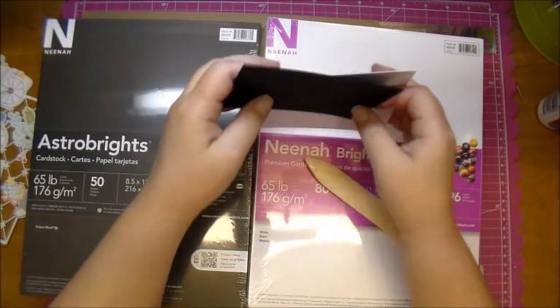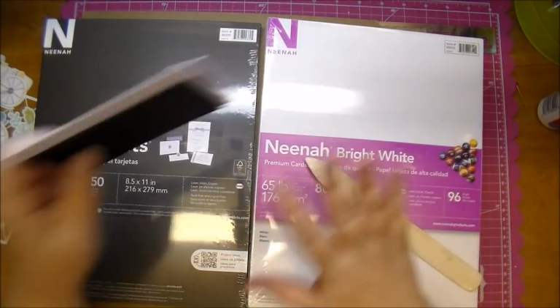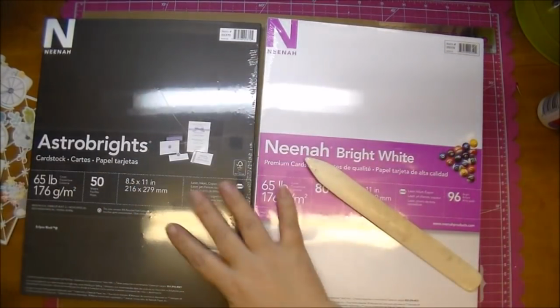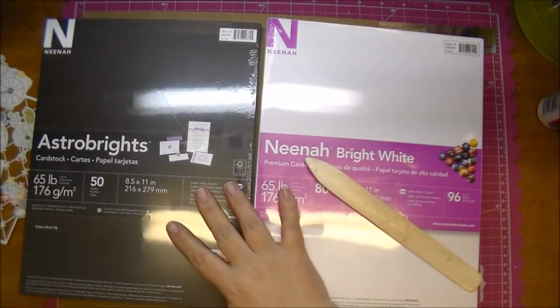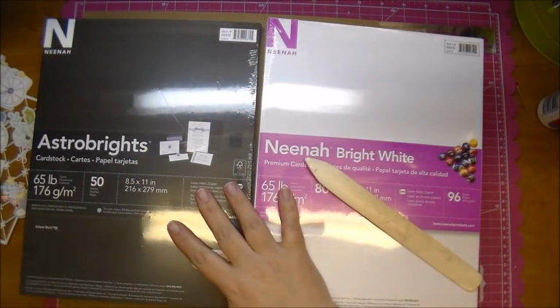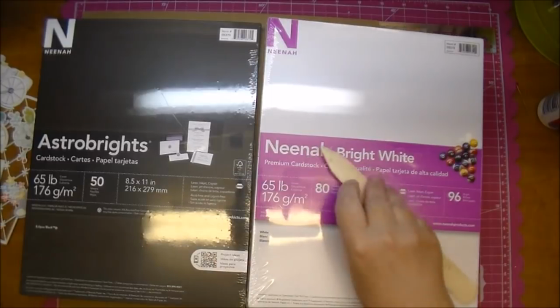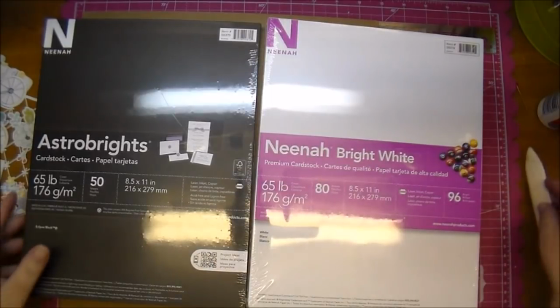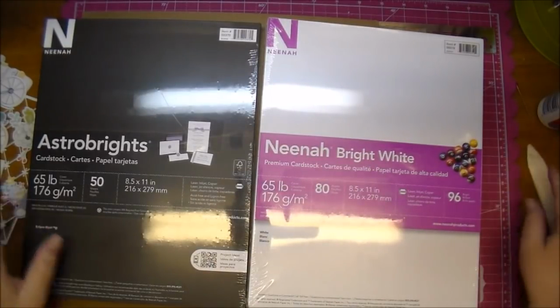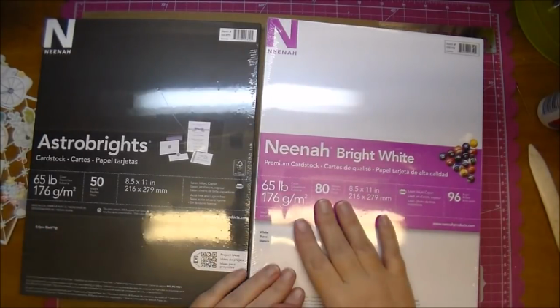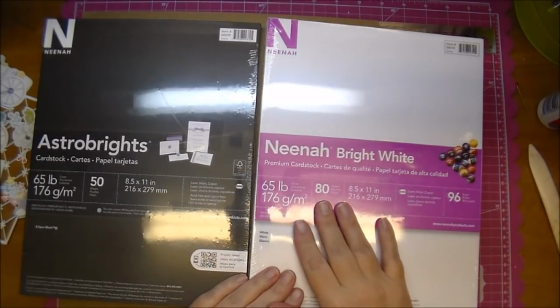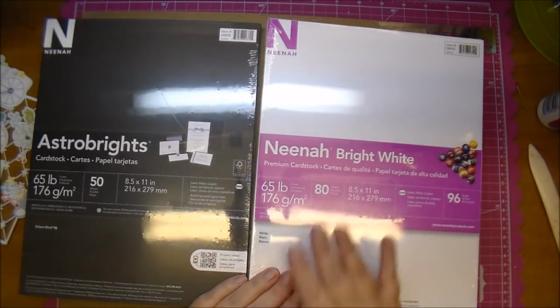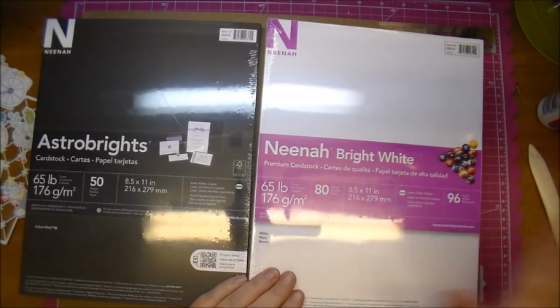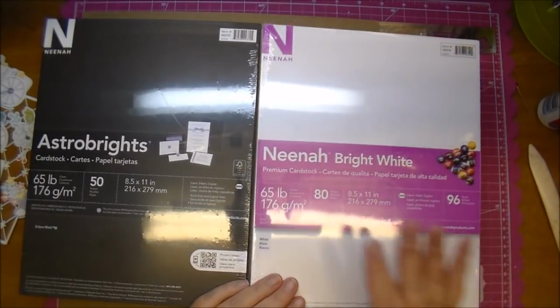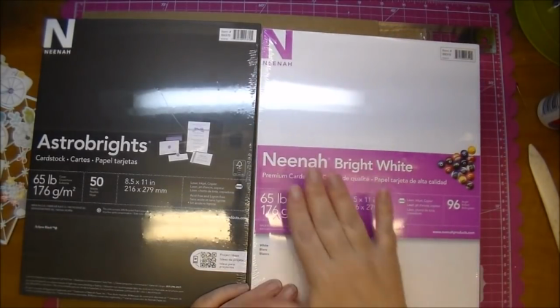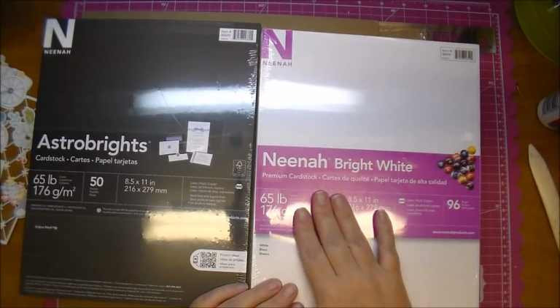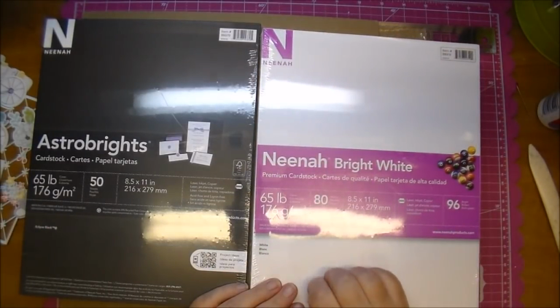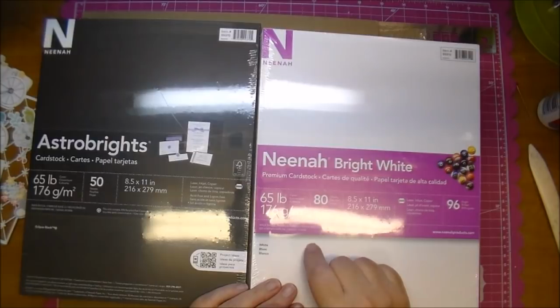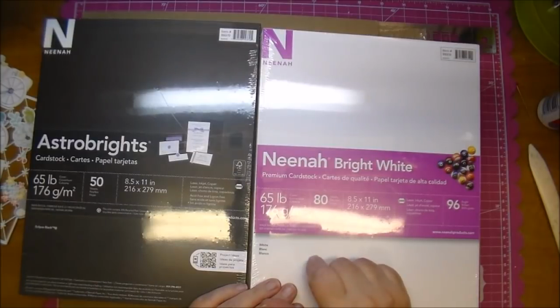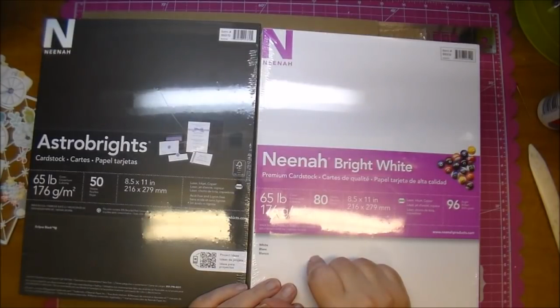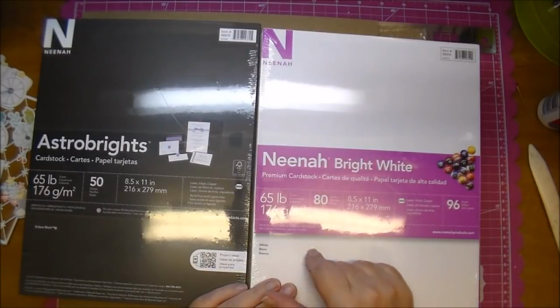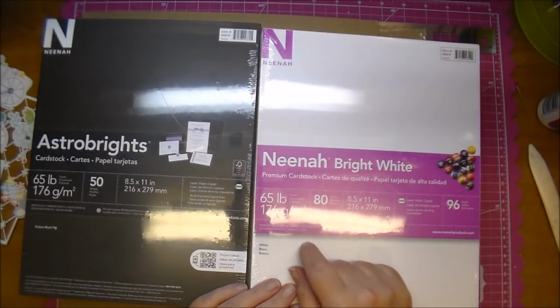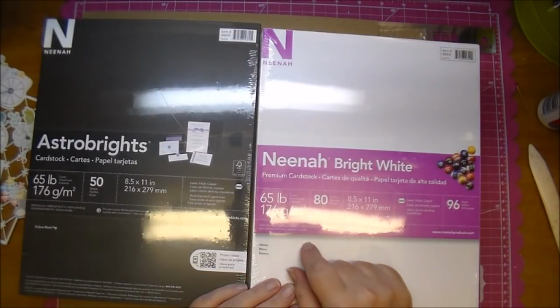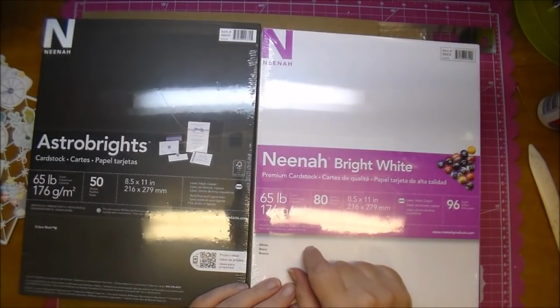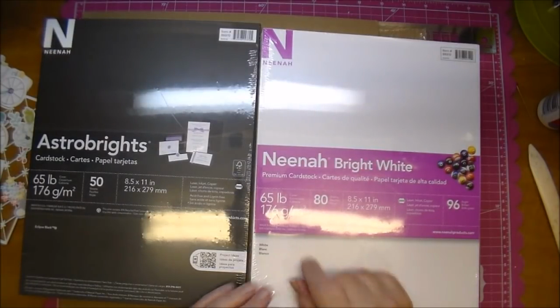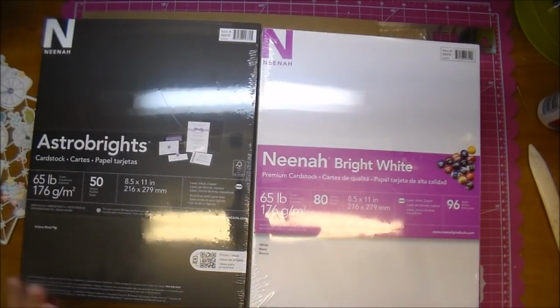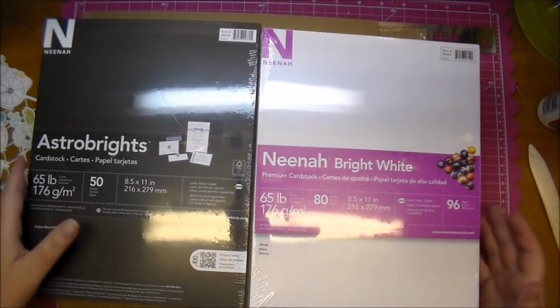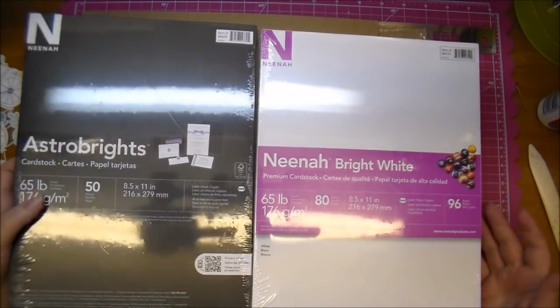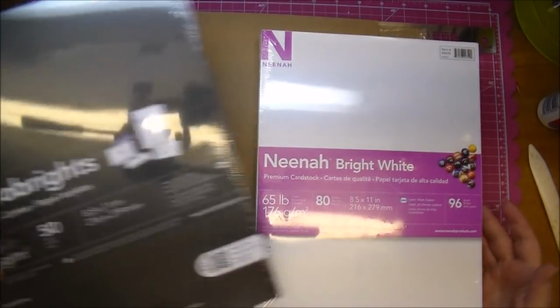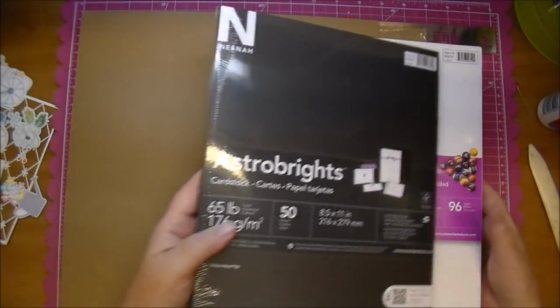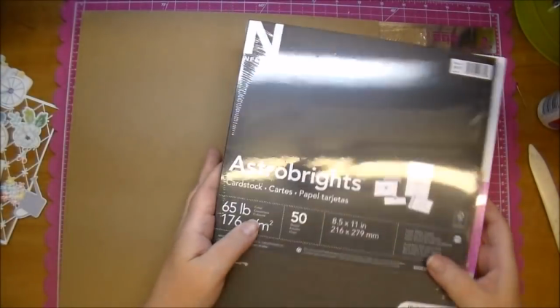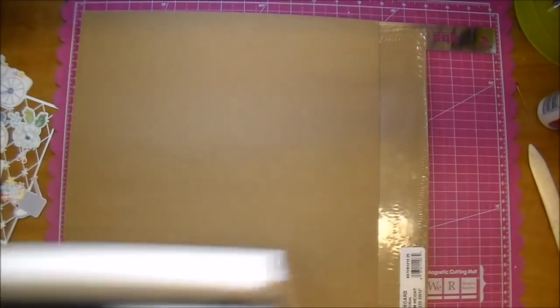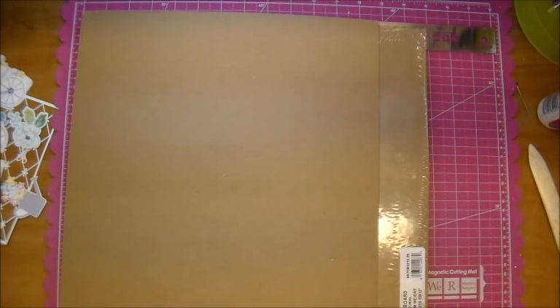So those are my must-haves in my craft room along with the Georgia Pacific — I use that mostly. The only thing I reserve the Neenah 65 pound for is mini albums, because I don't want it too thick — otherwise it makes the mini album too thick and harder to work with.